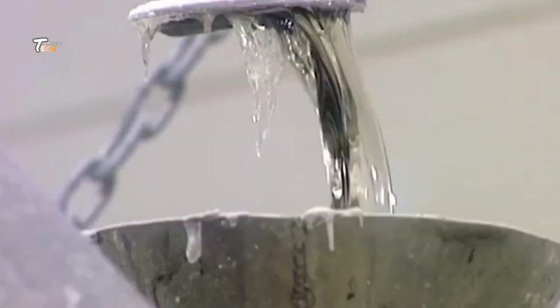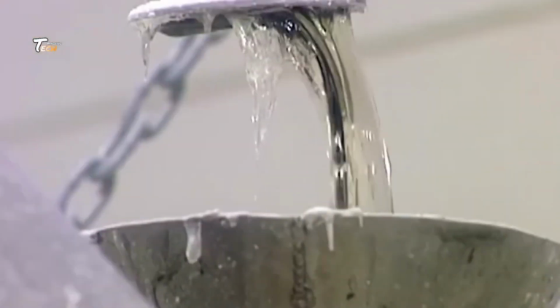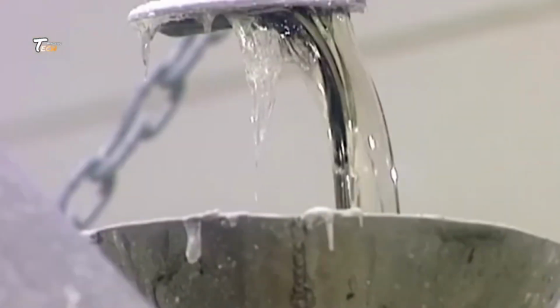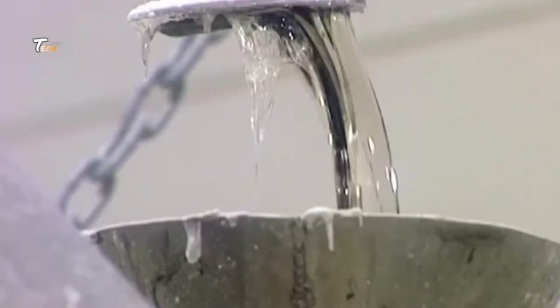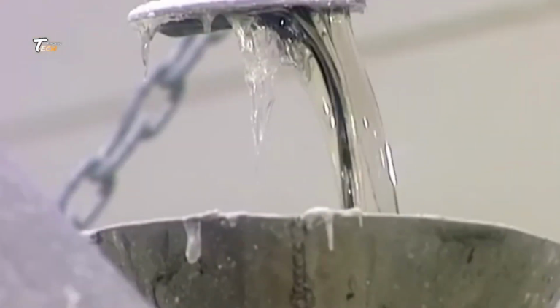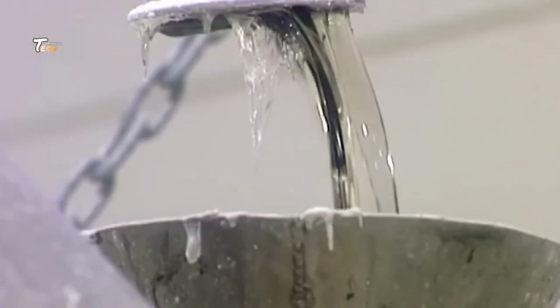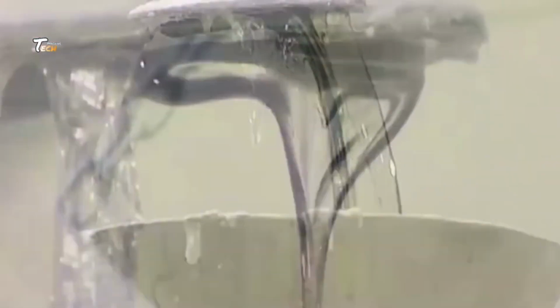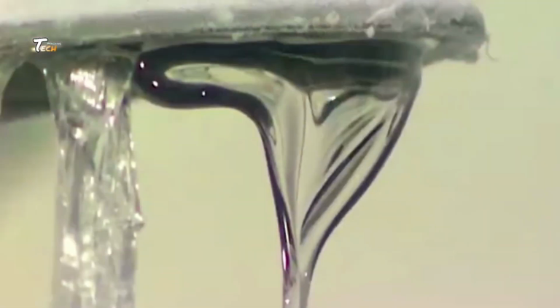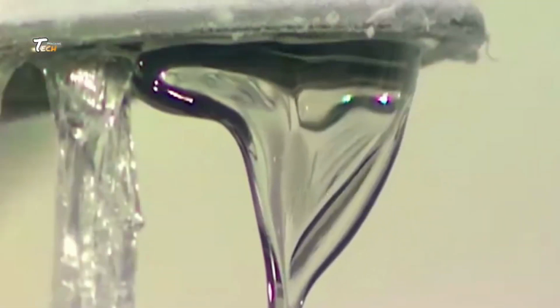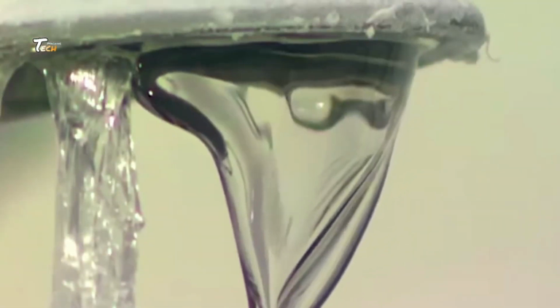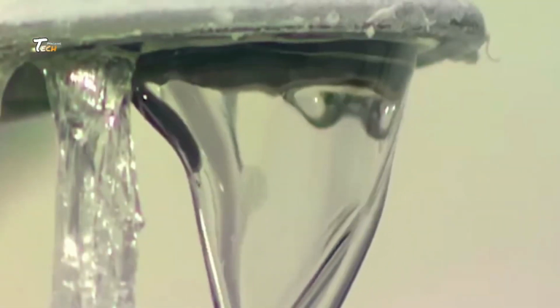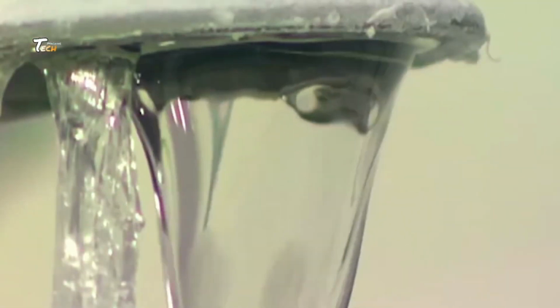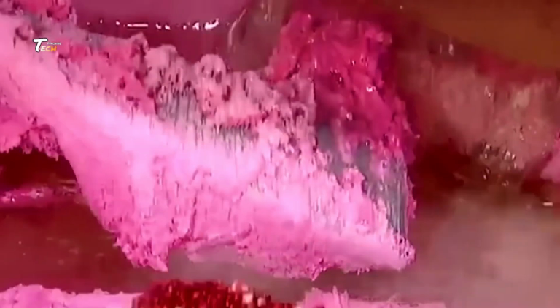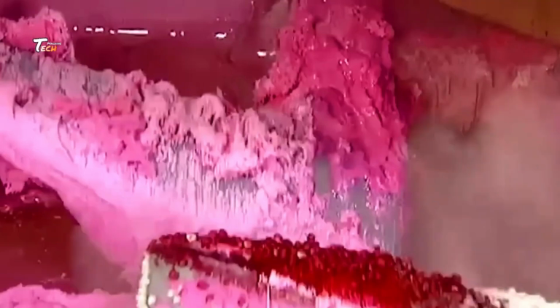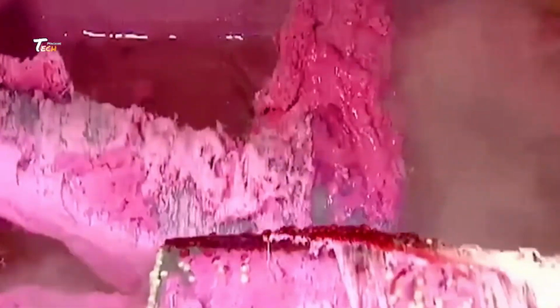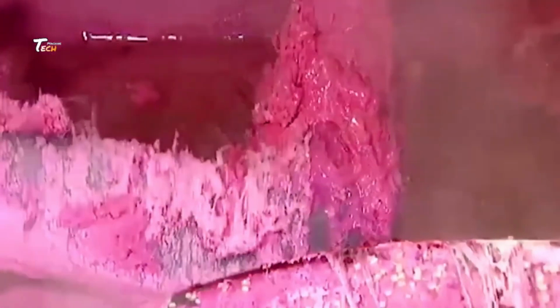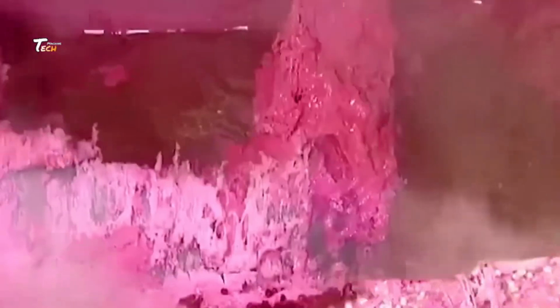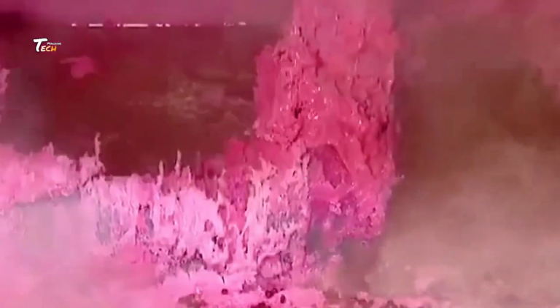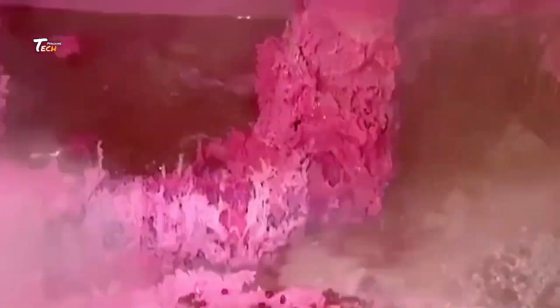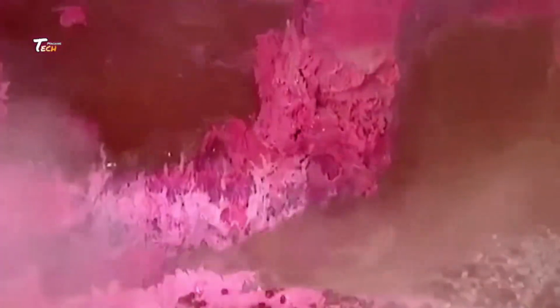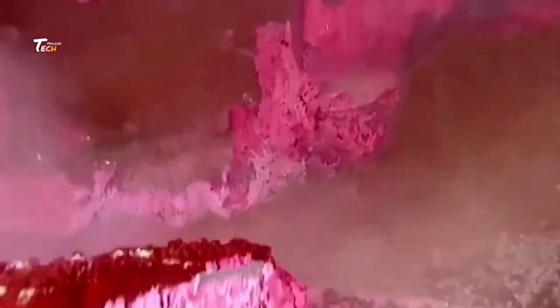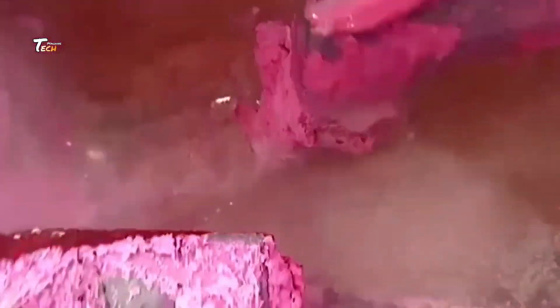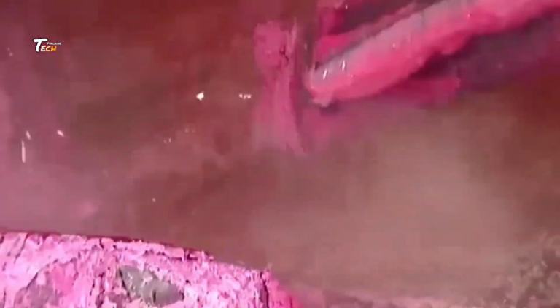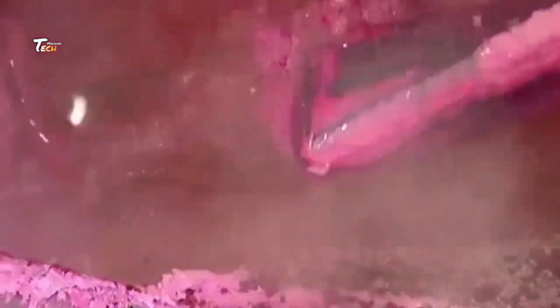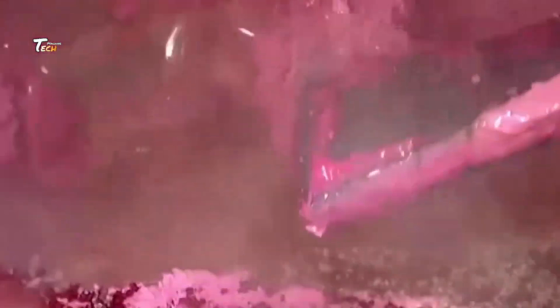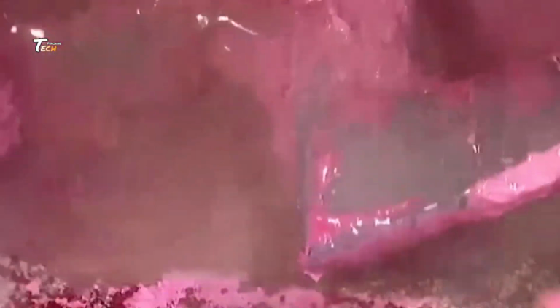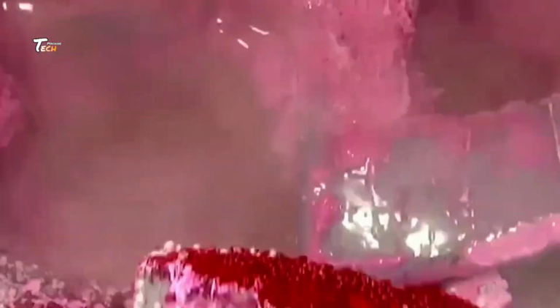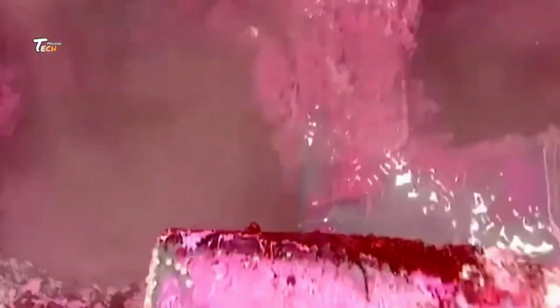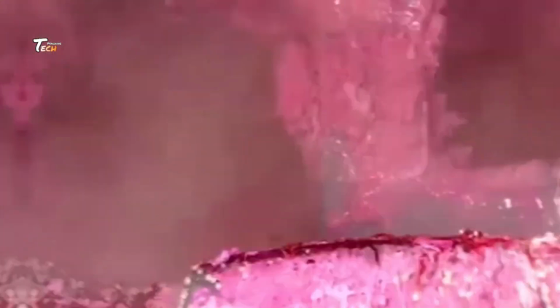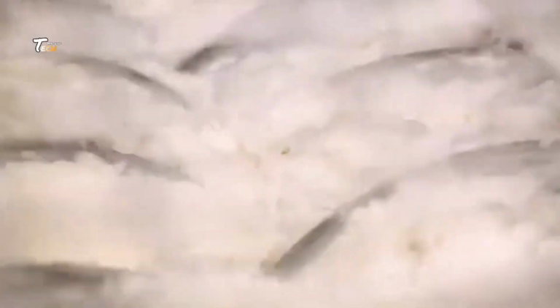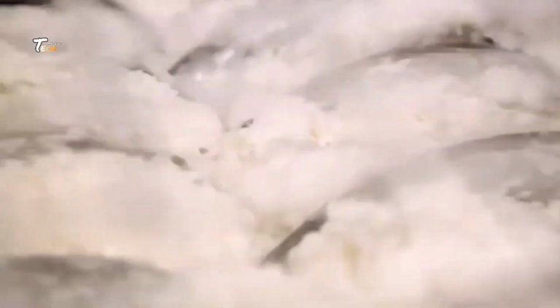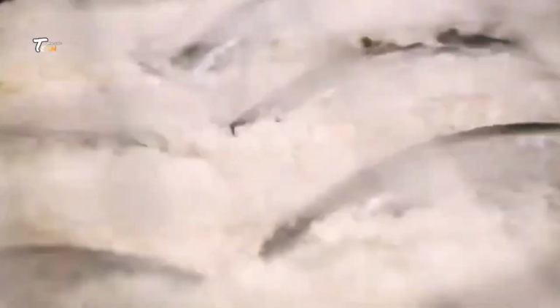Next is kneading and heating: the mixed ingredients are kneaded and heated to form a smooth, consistent mass. This step helps distribute flavors evenly and activate the gum base.